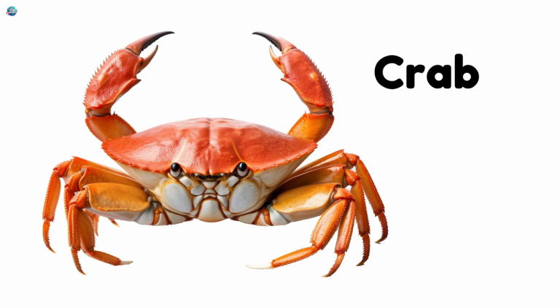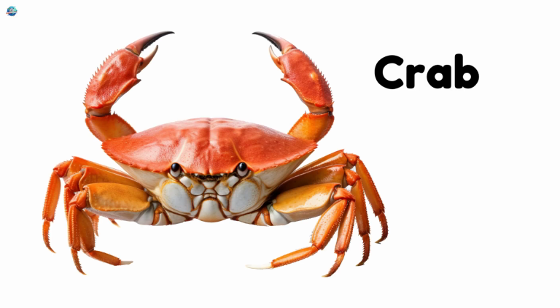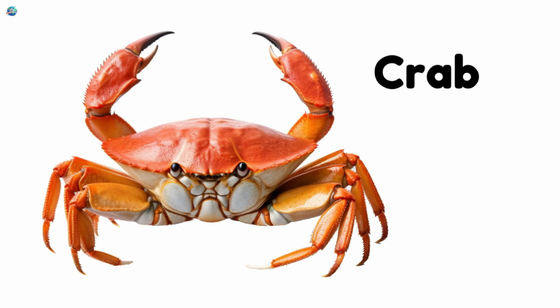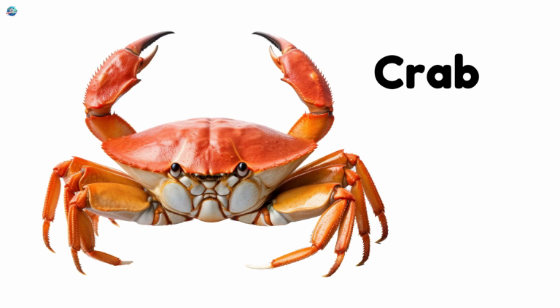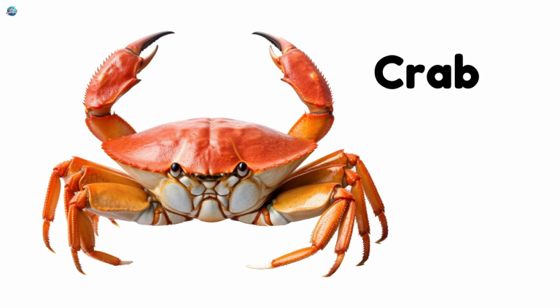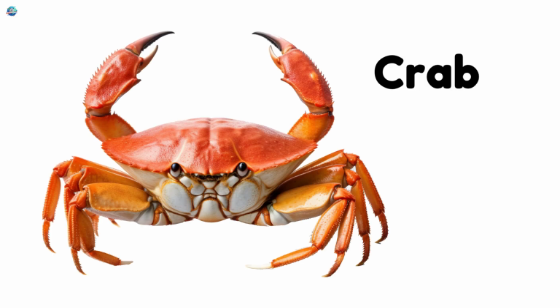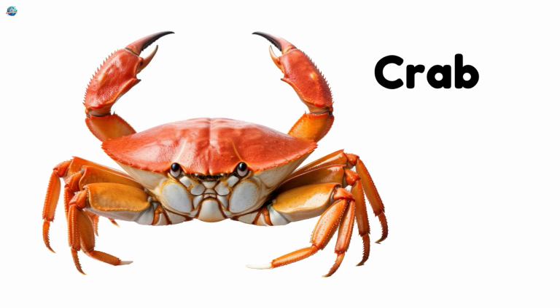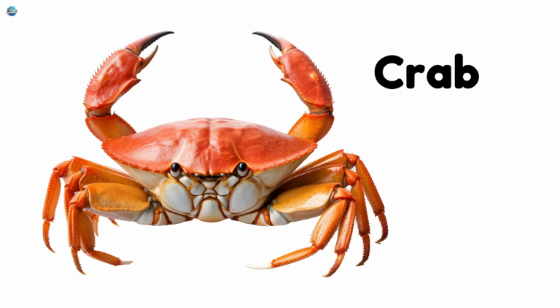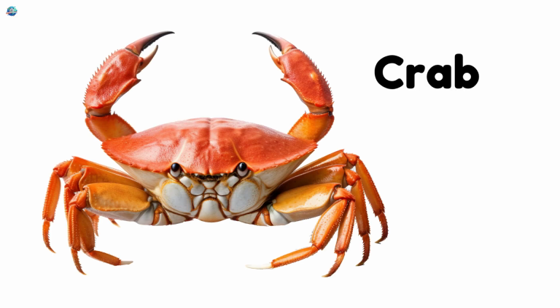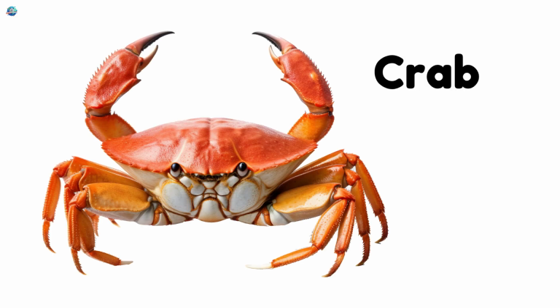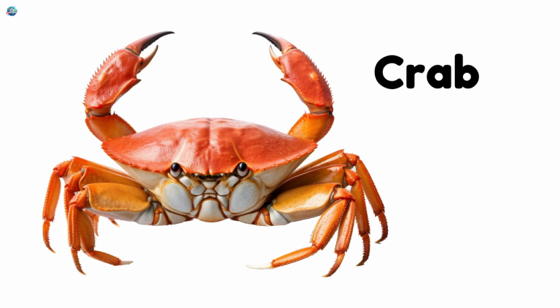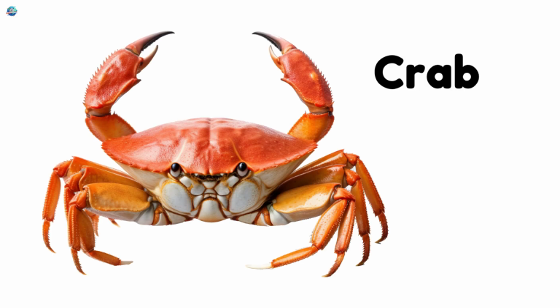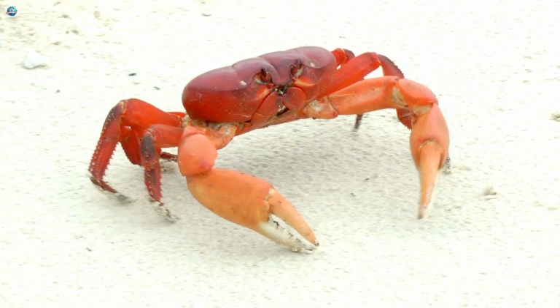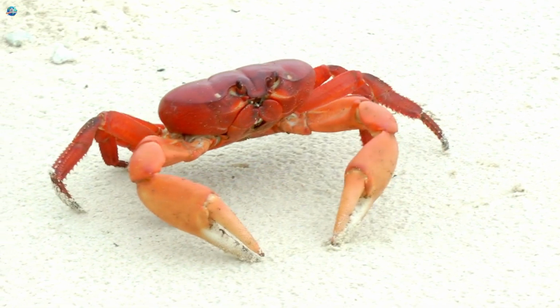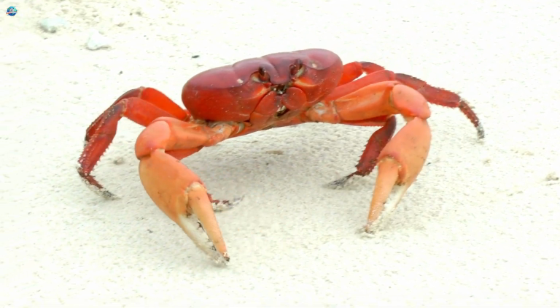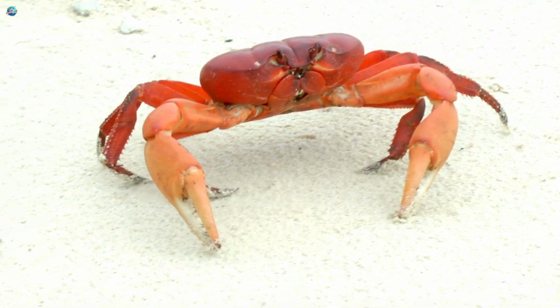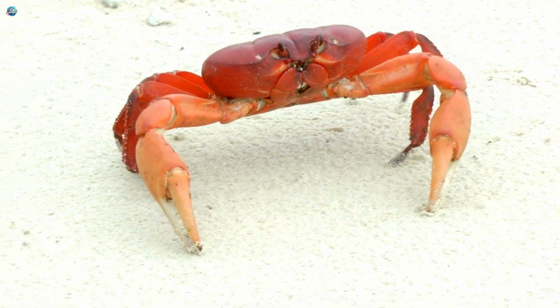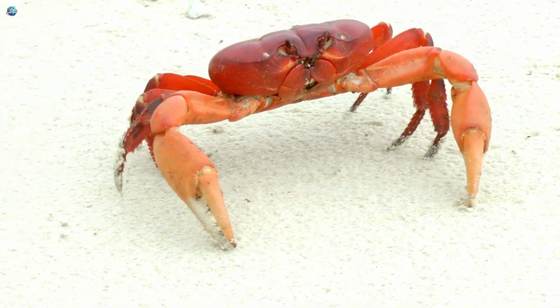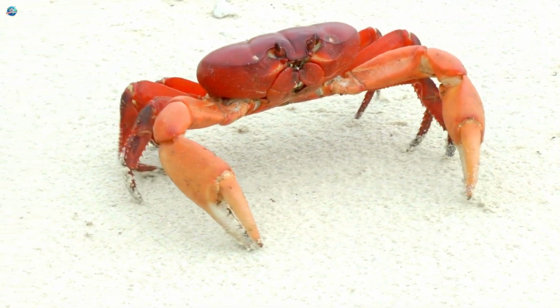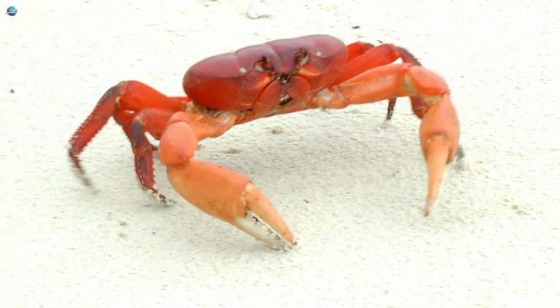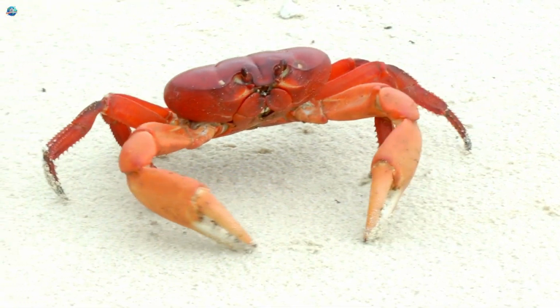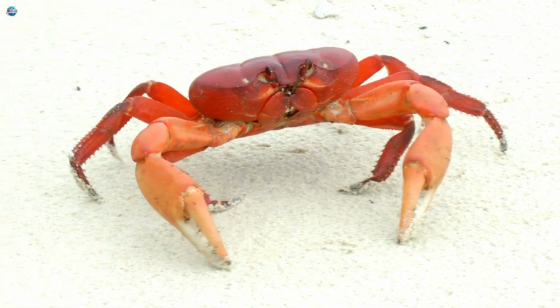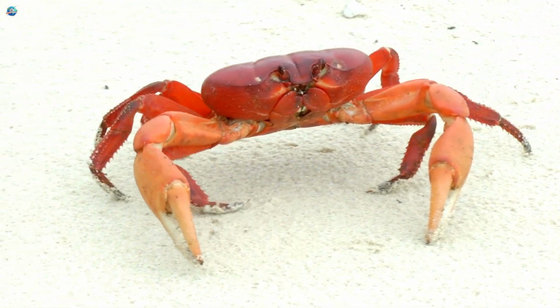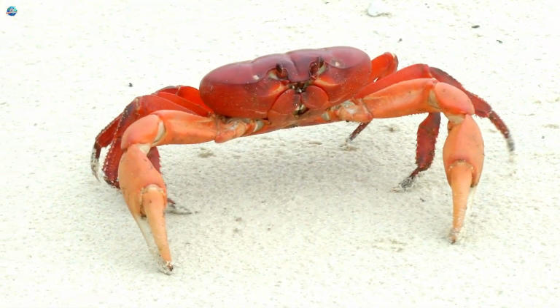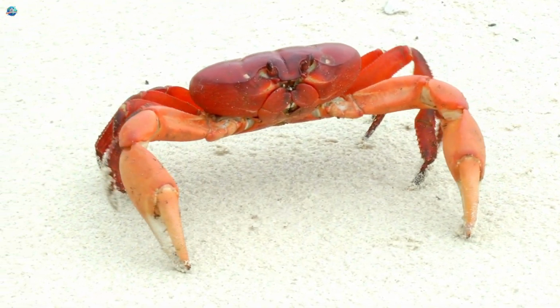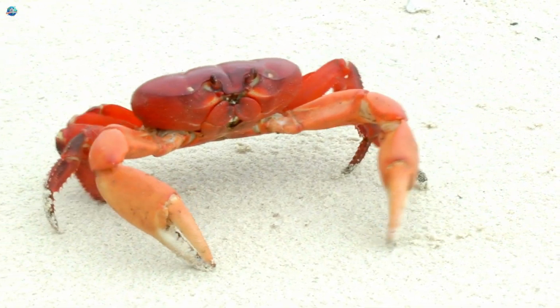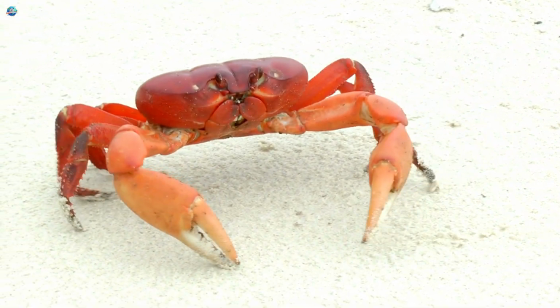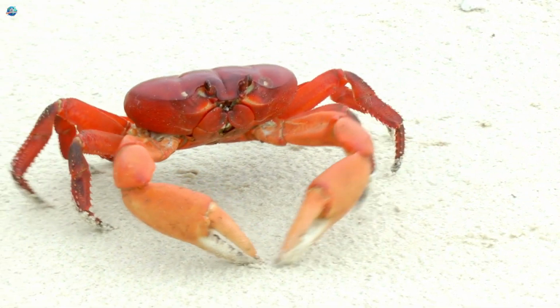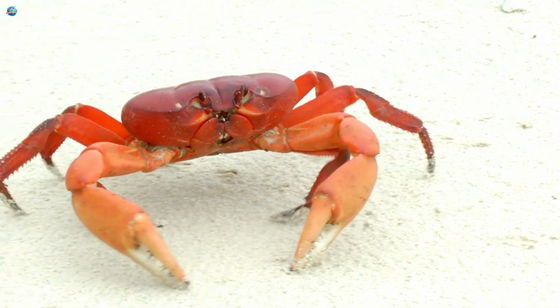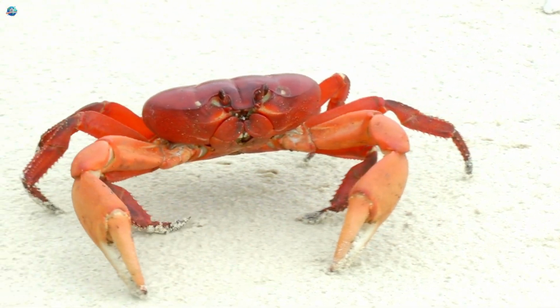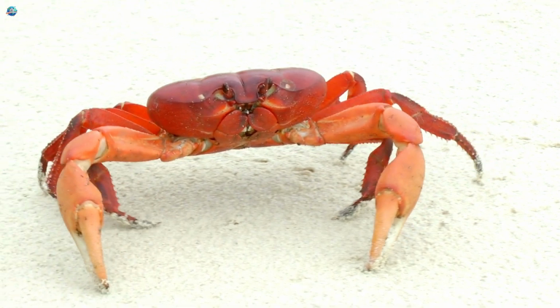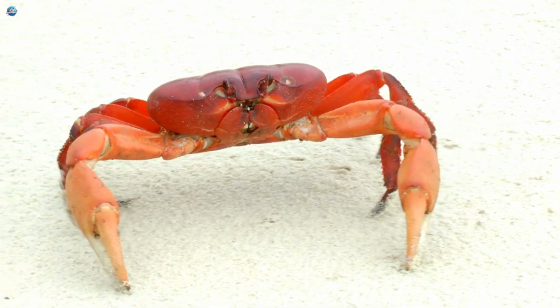Crab. Crabs have hard shells and crawl sideways, using their claws to dig and catch food.